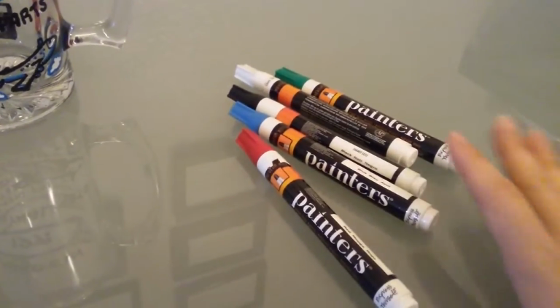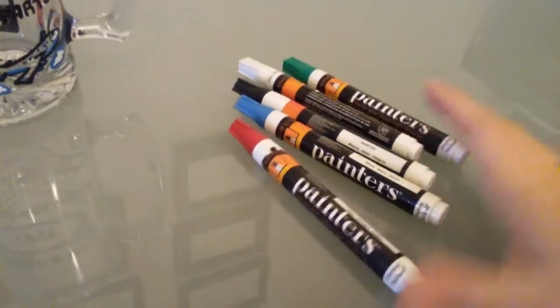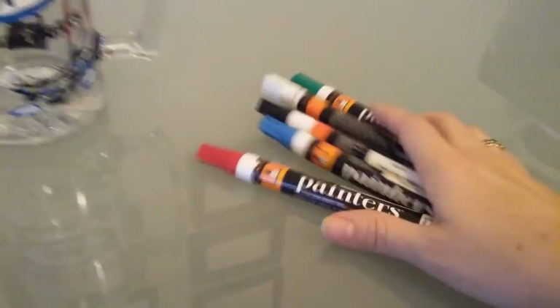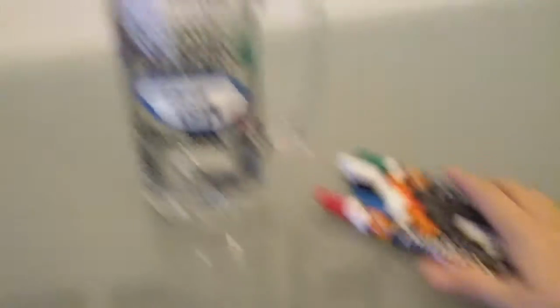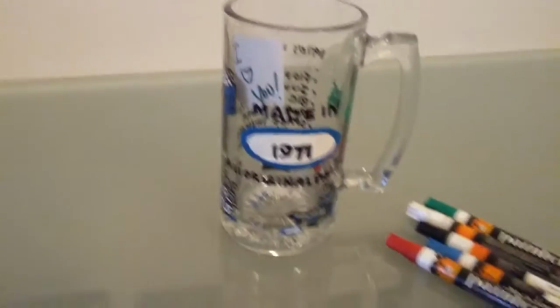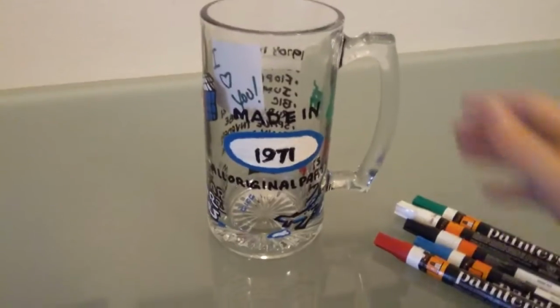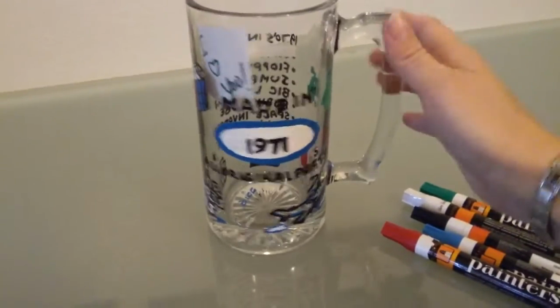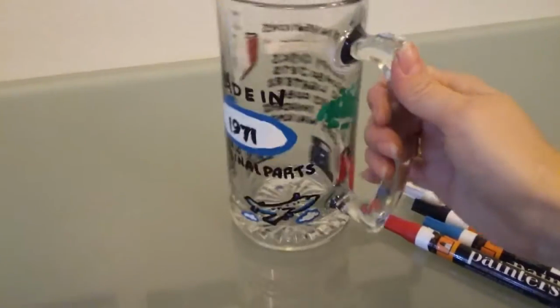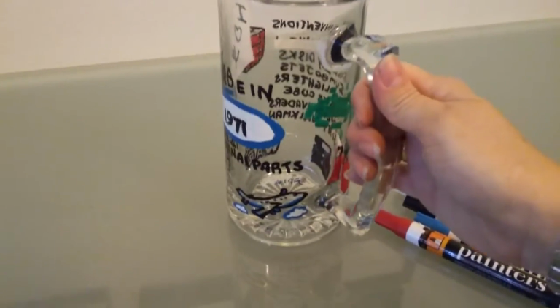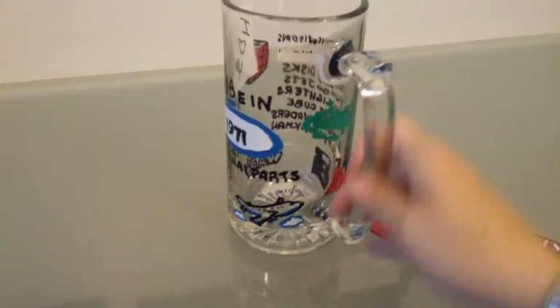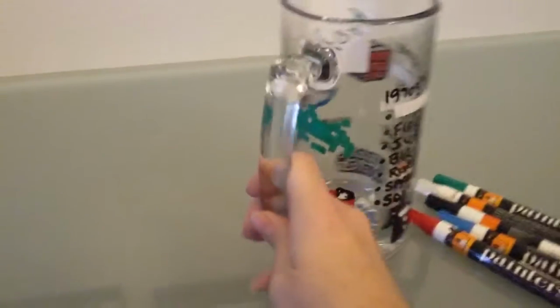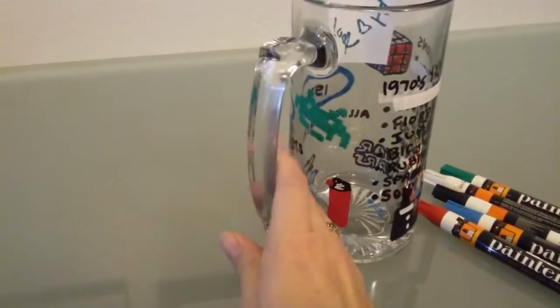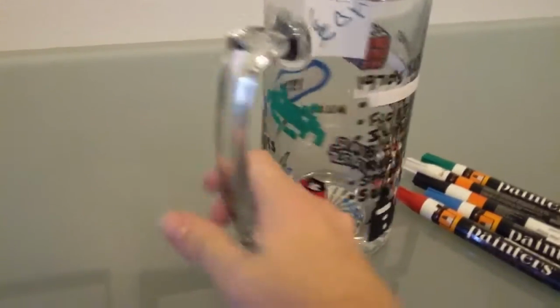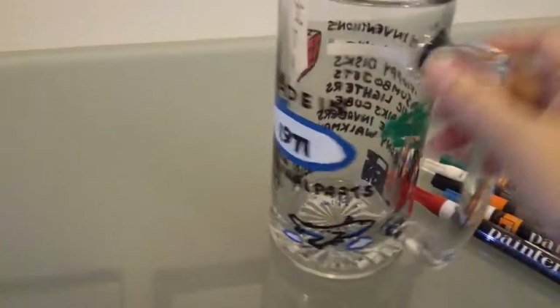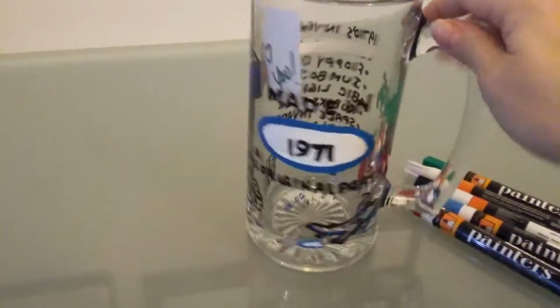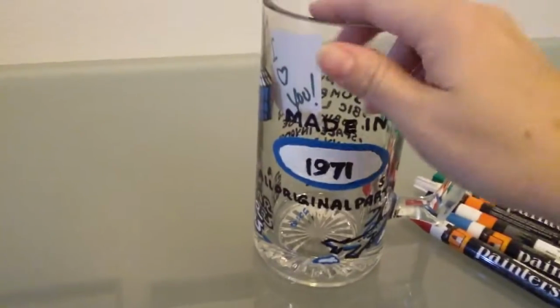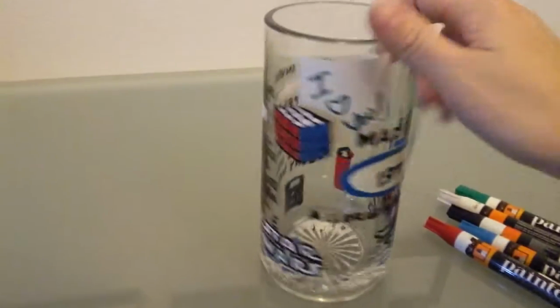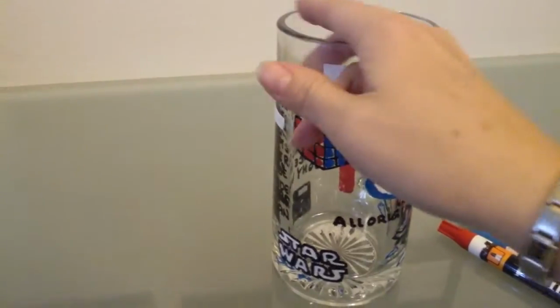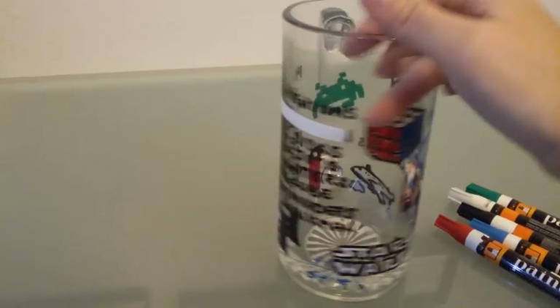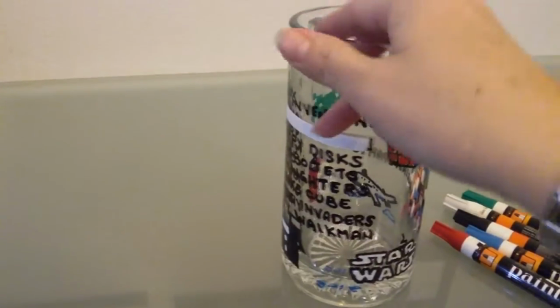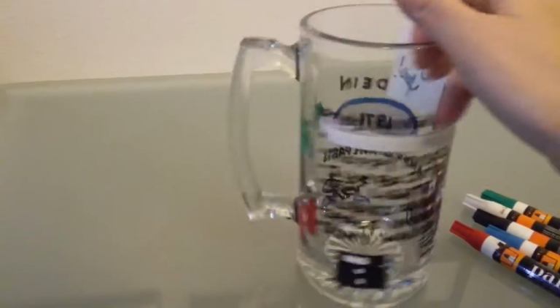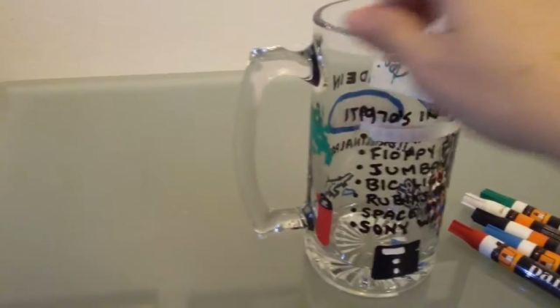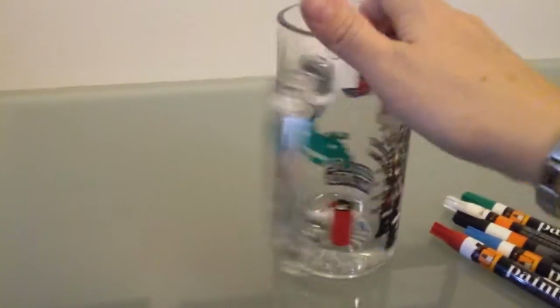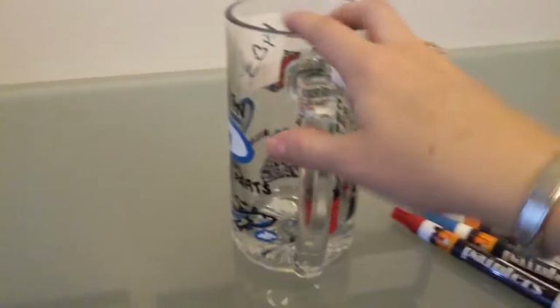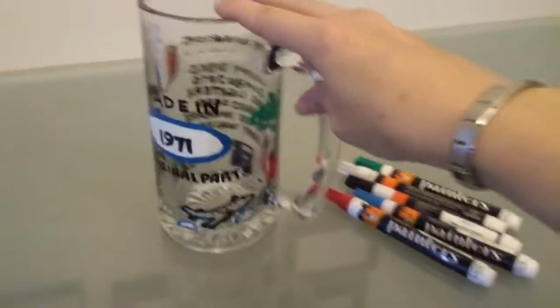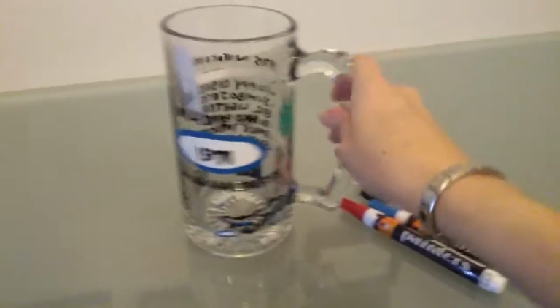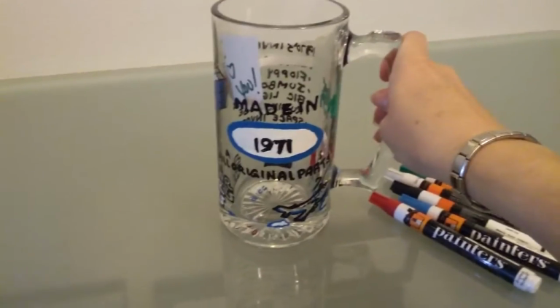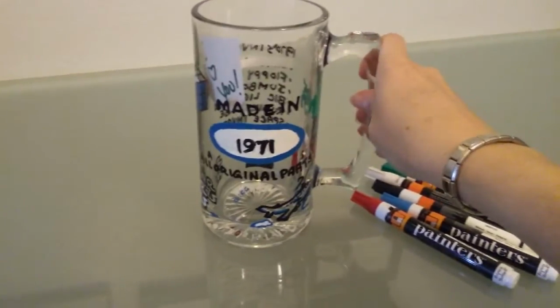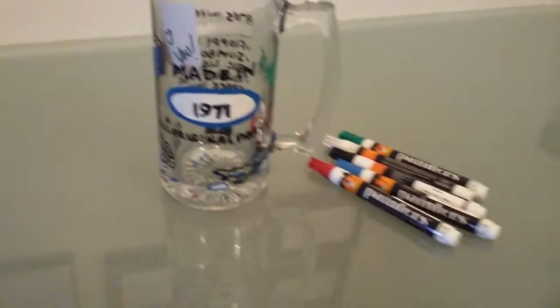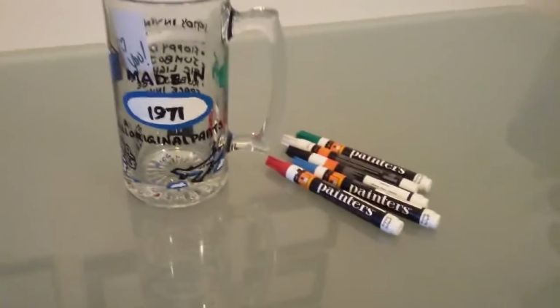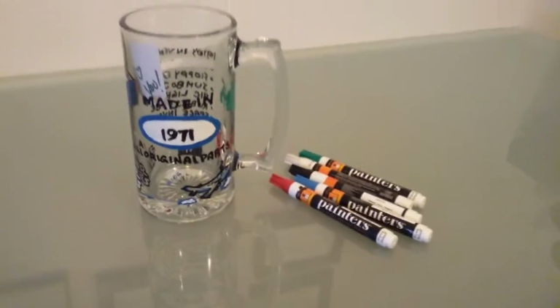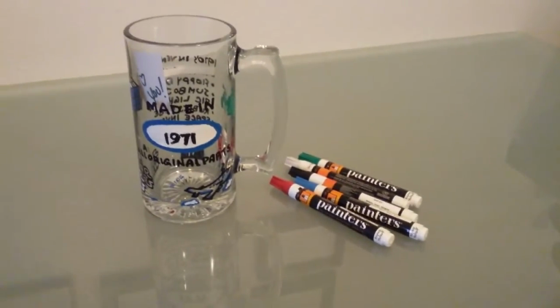I used Express Yourself Painters and my choice of glassware. This makes a great gift — unique and fun, and everybody loves something handmade. So there you go guys, thanks for watching. Bye-bye.